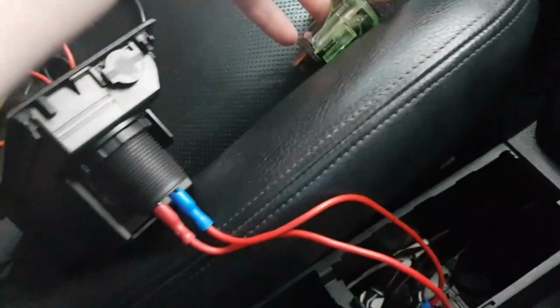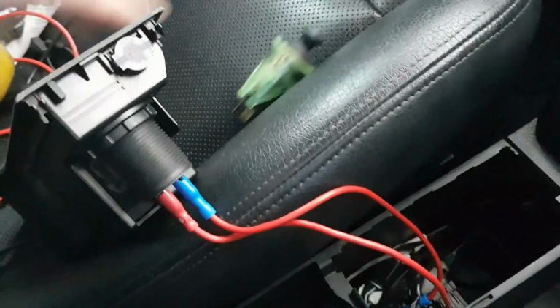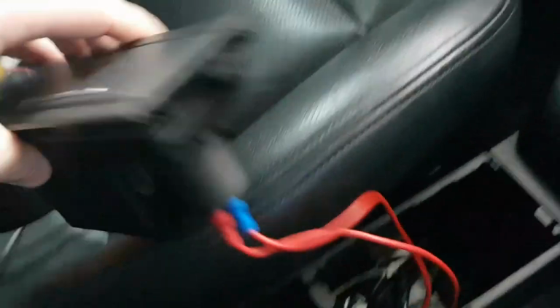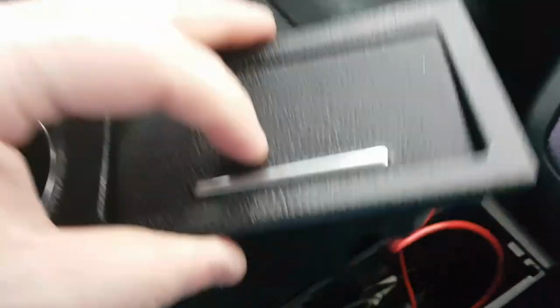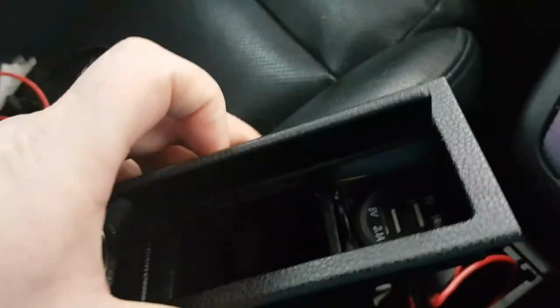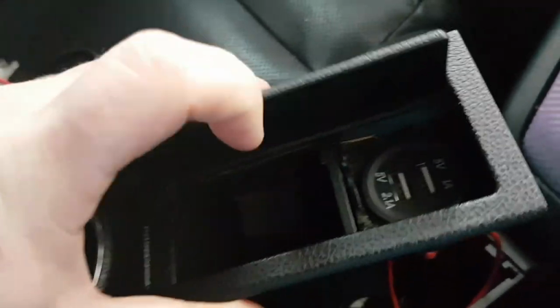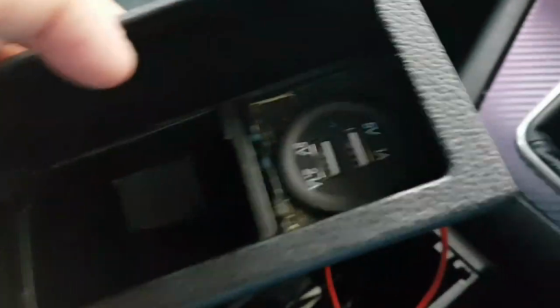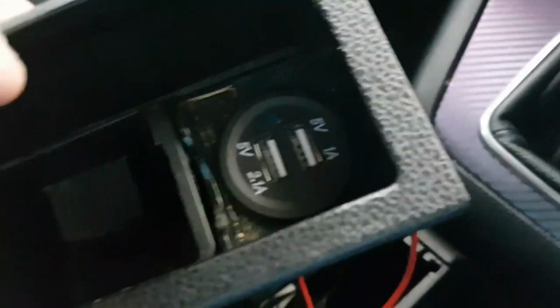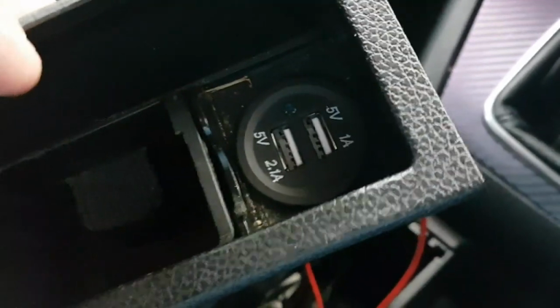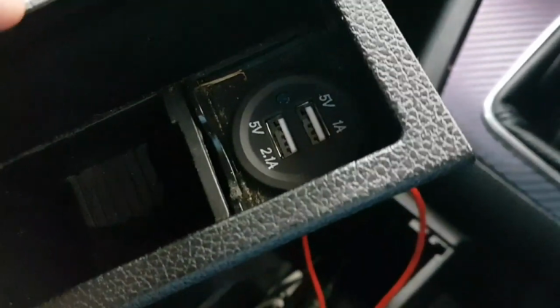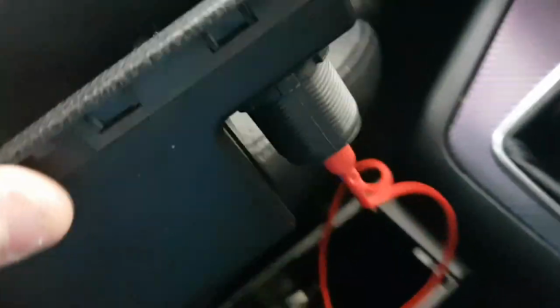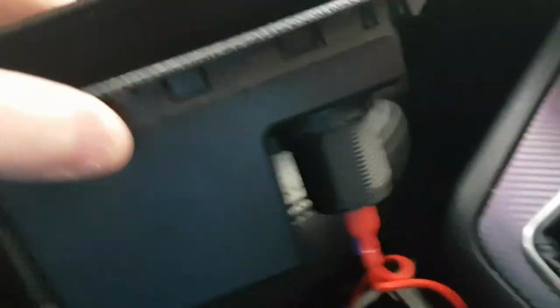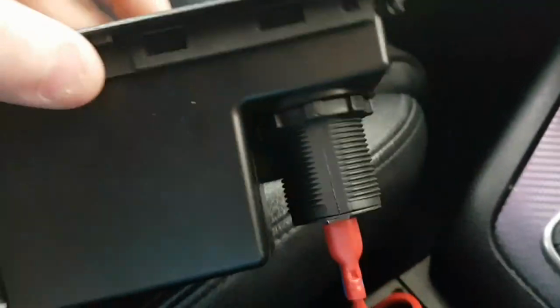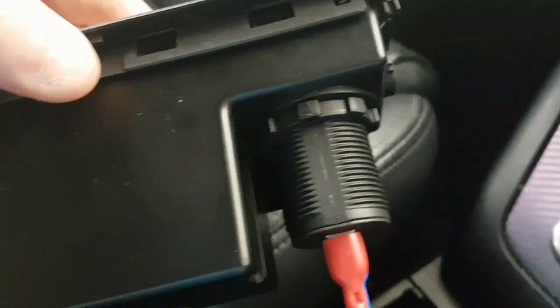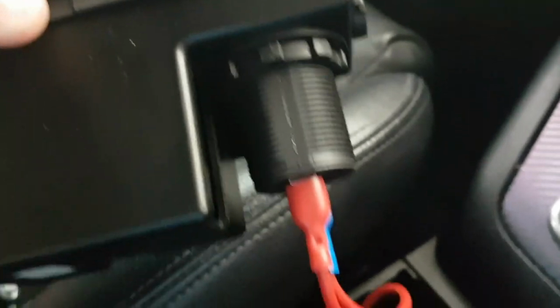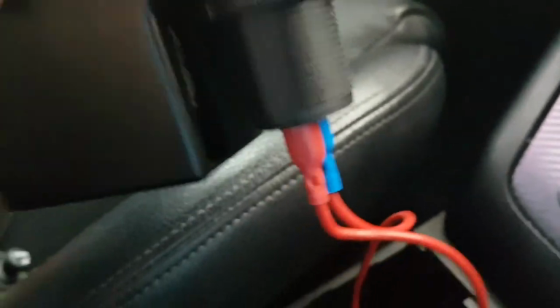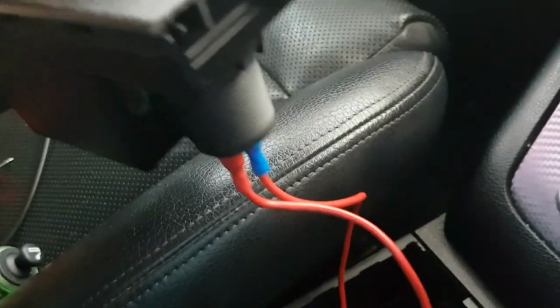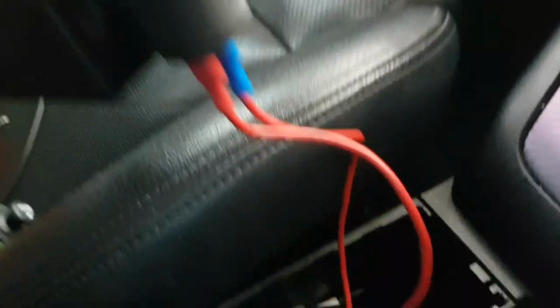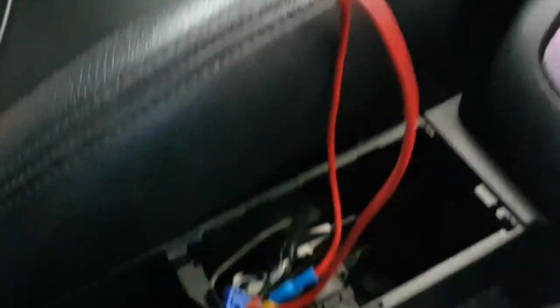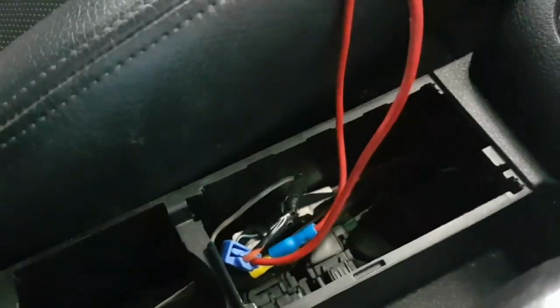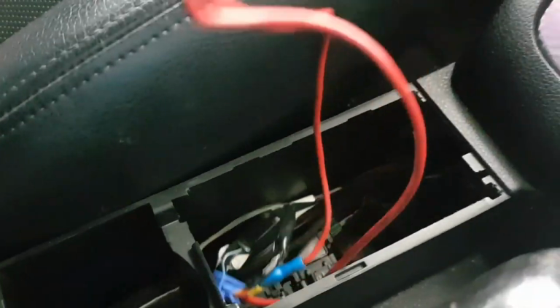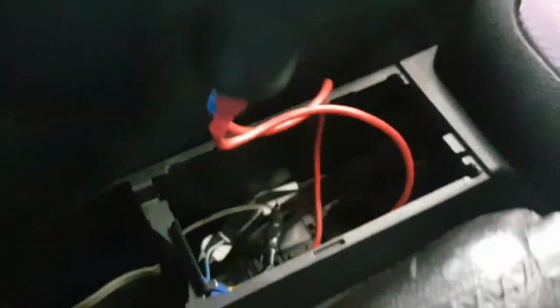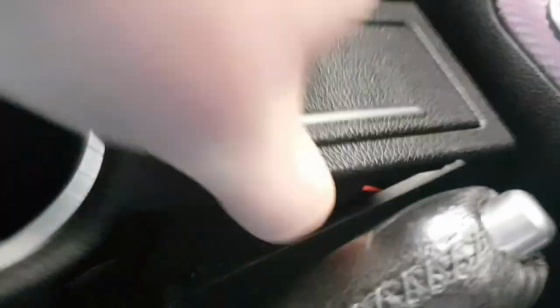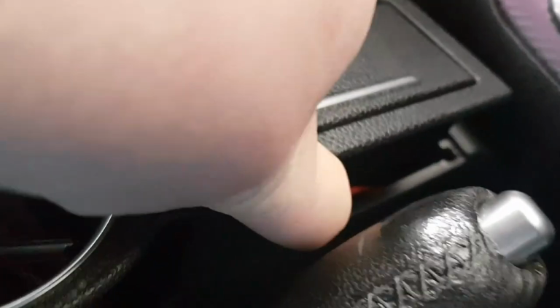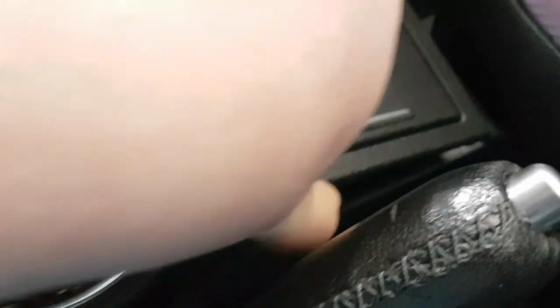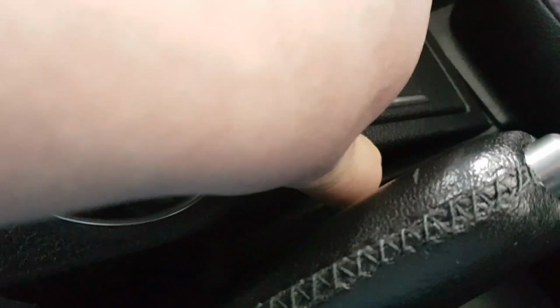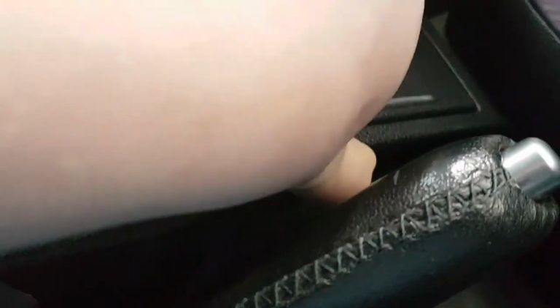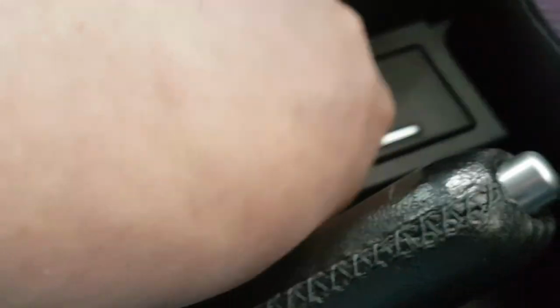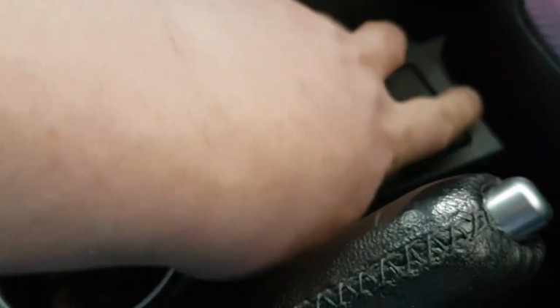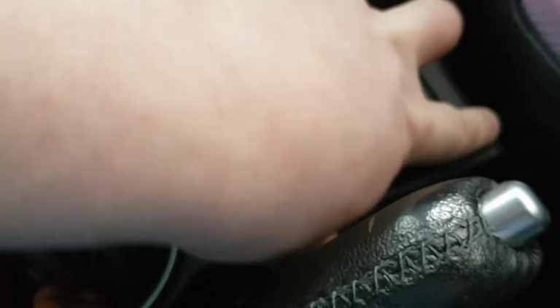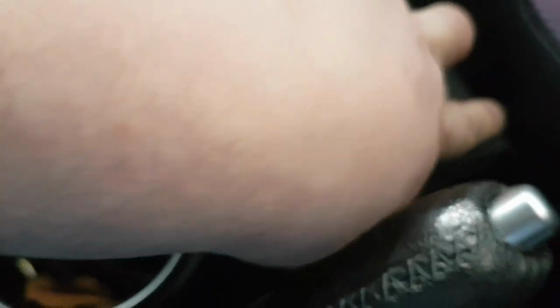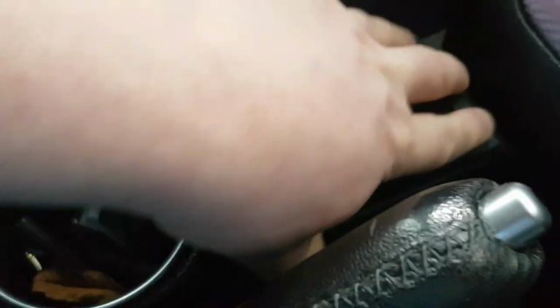Then you pop in your USB point, screw it up underneath, tap the wires in — it's the same wiring — and that's it. Then replace, like so.